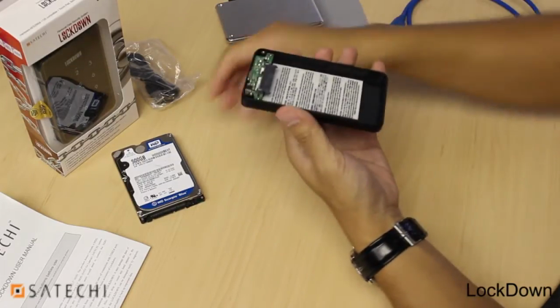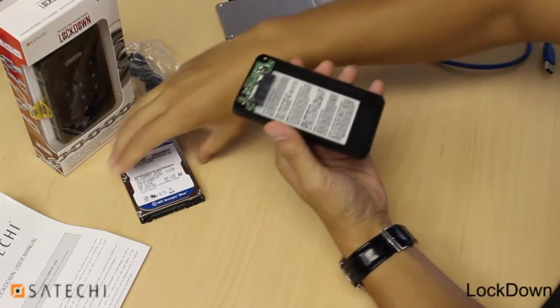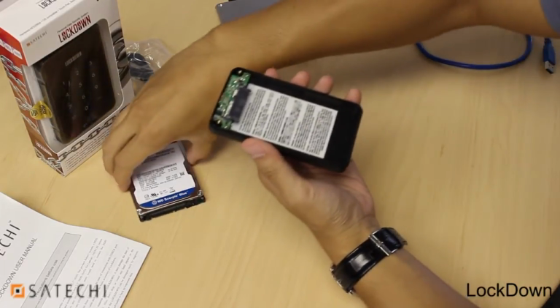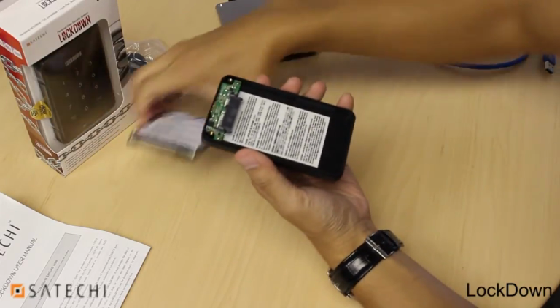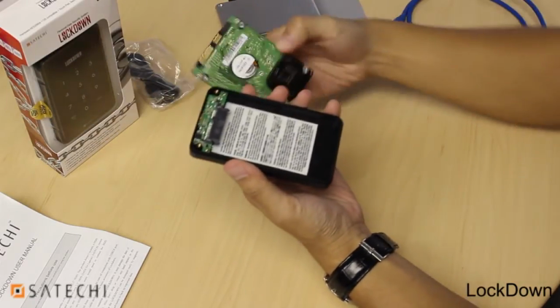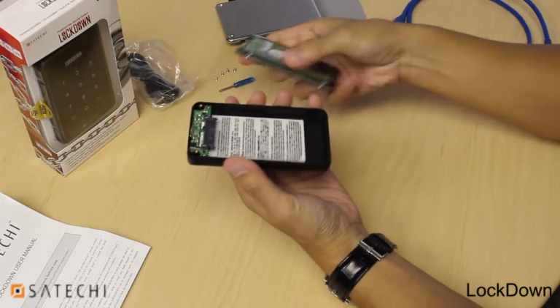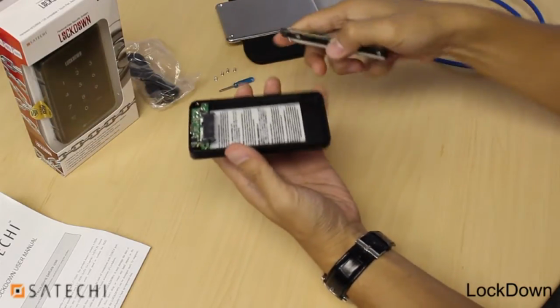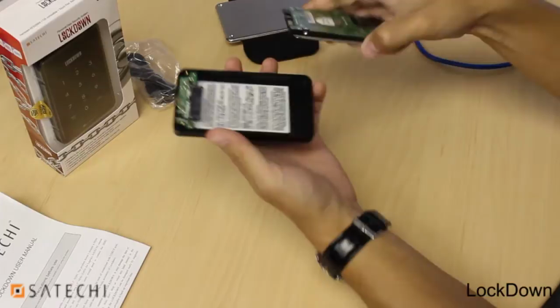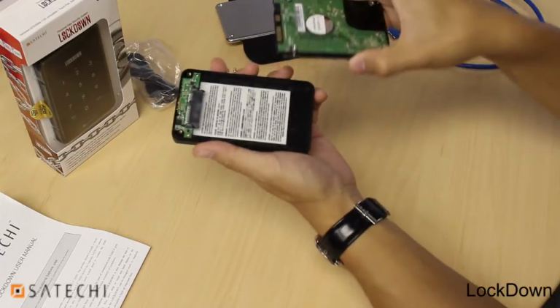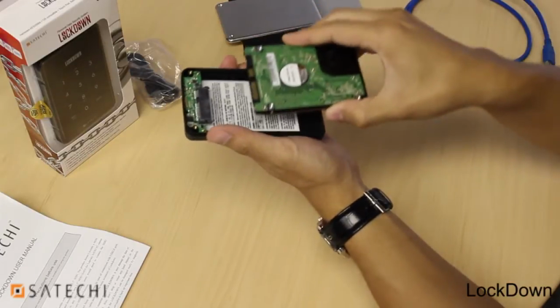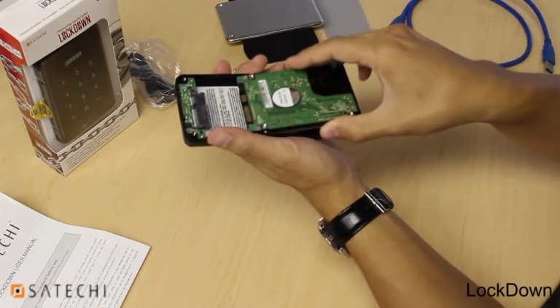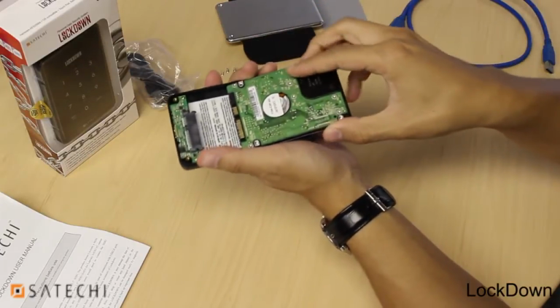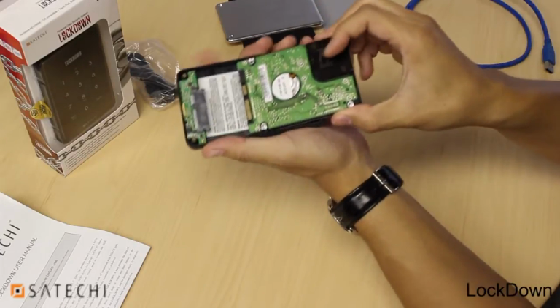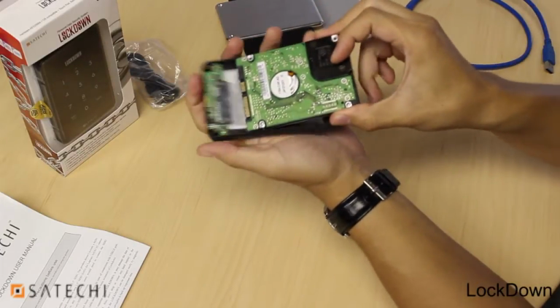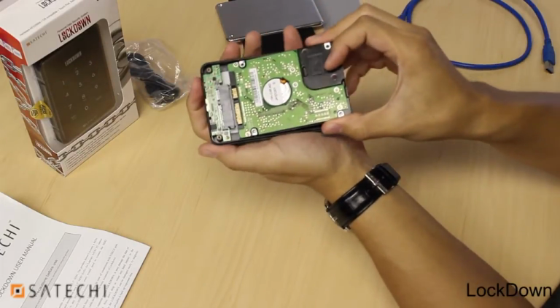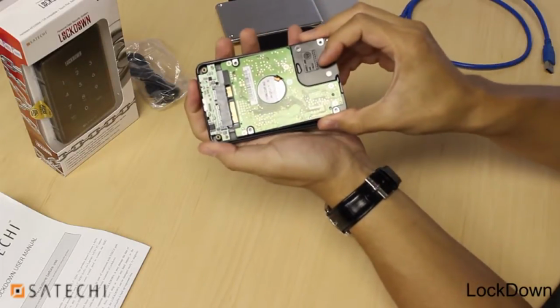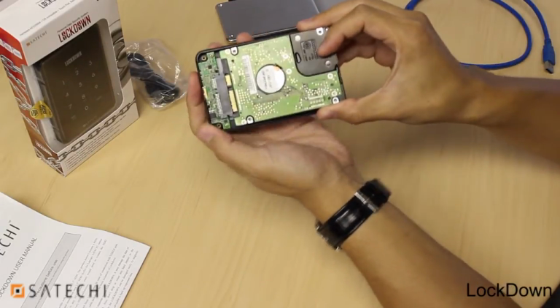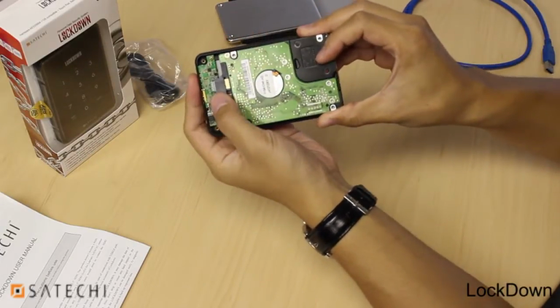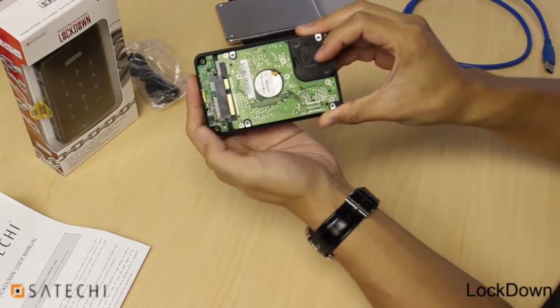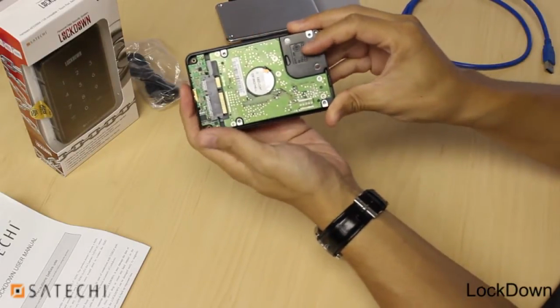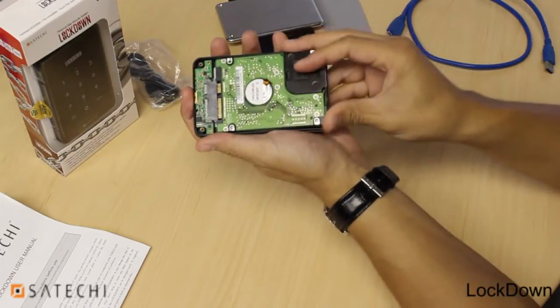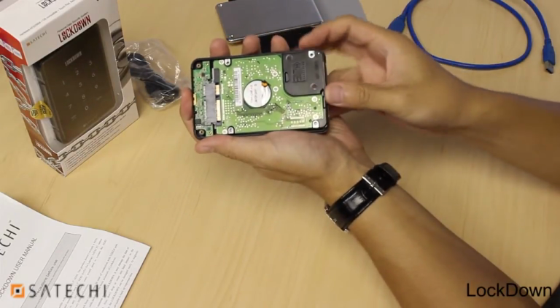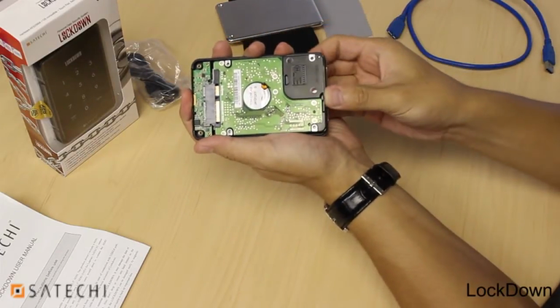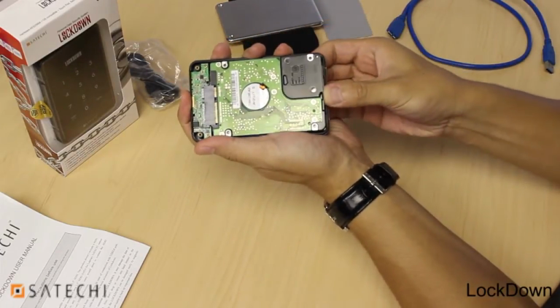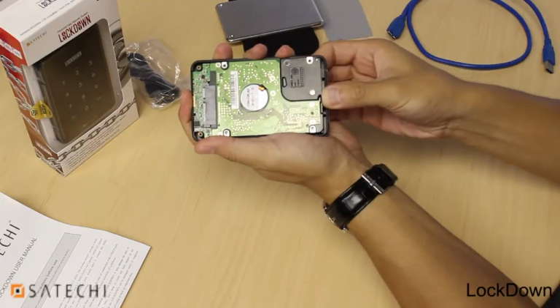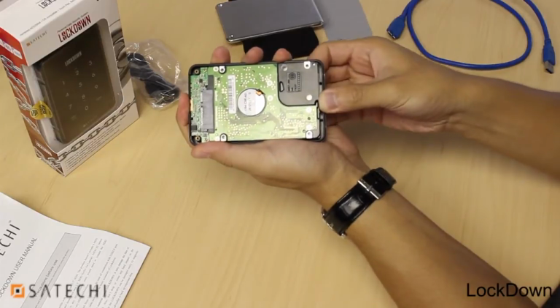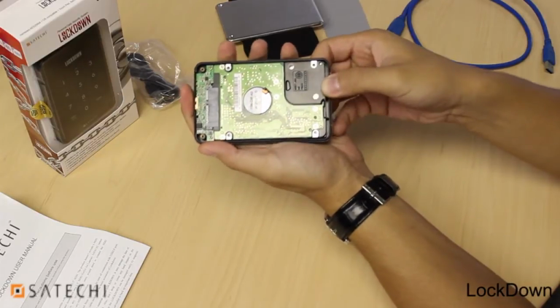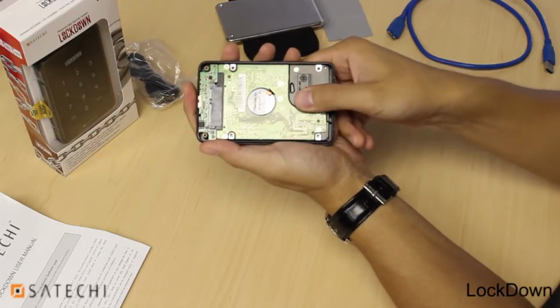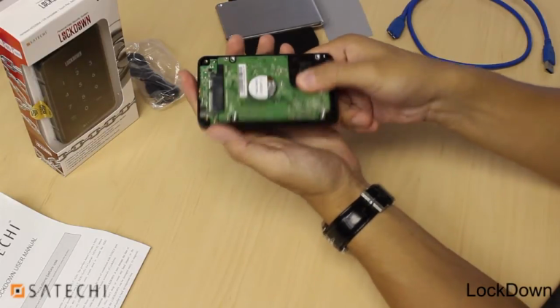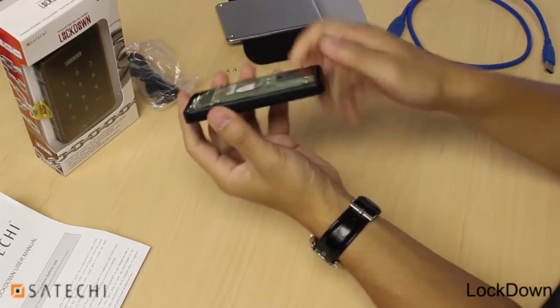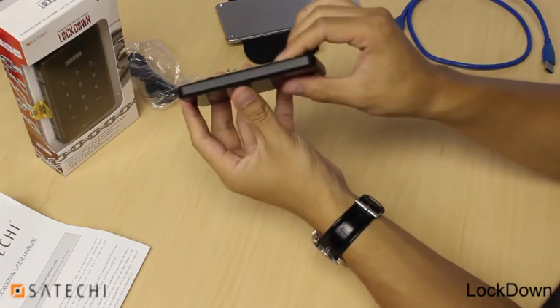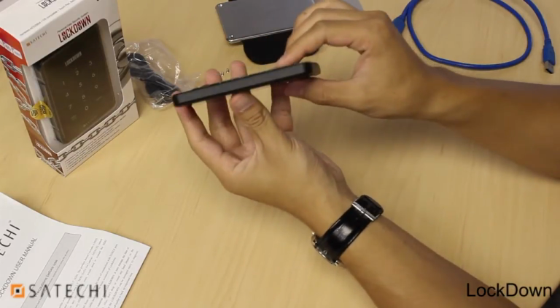Then take your hard drive and align it with the slot. Push in until it is firm and flush against the casing.